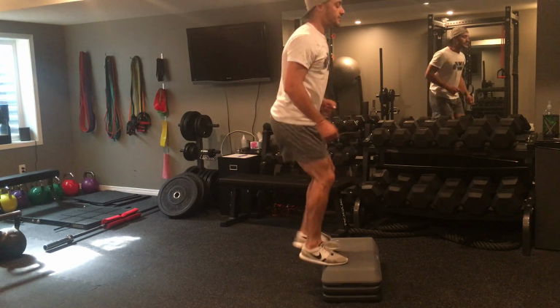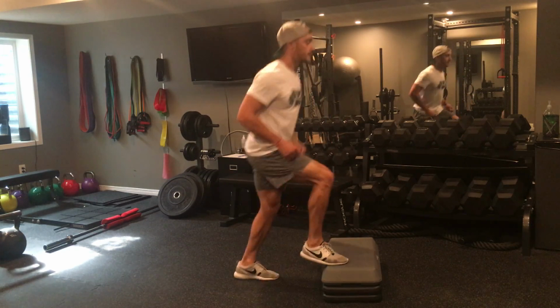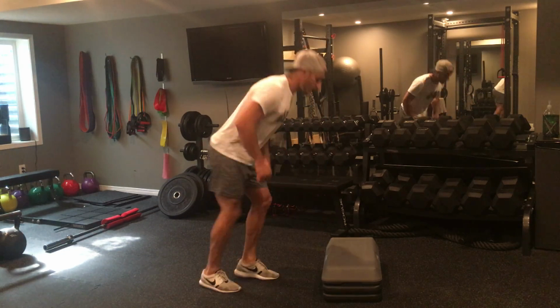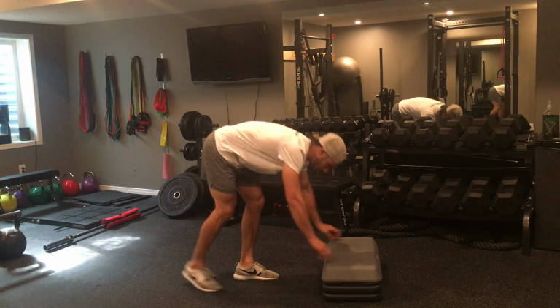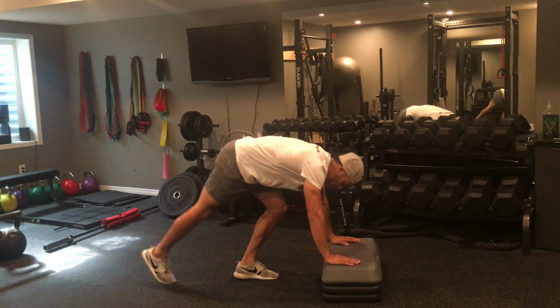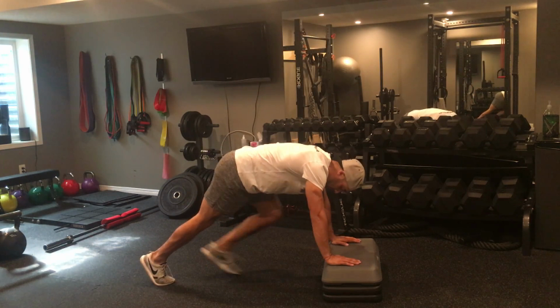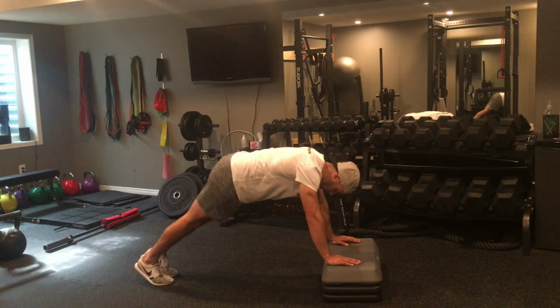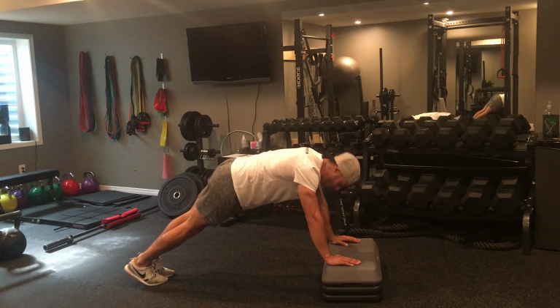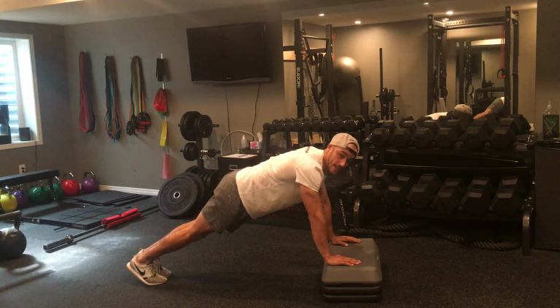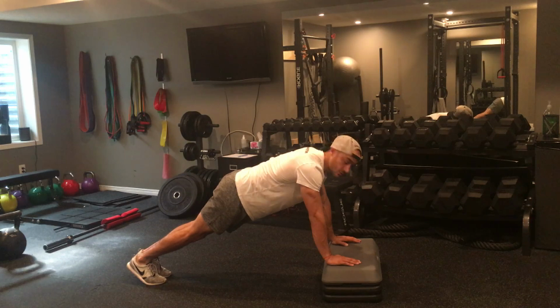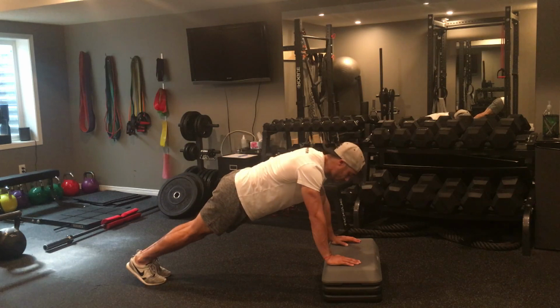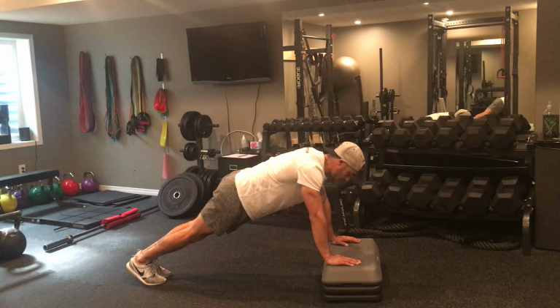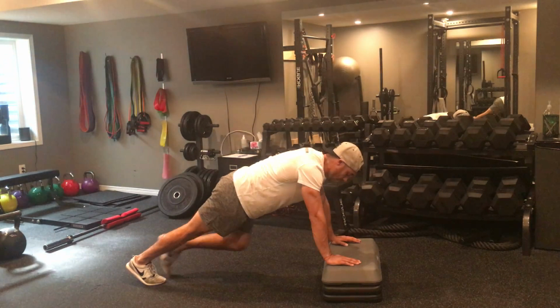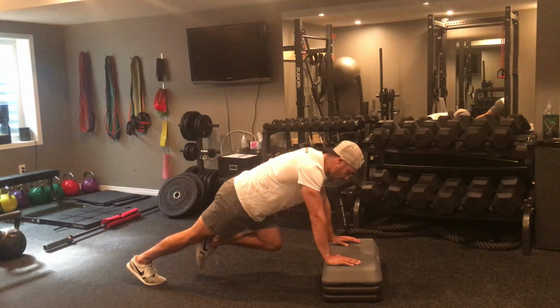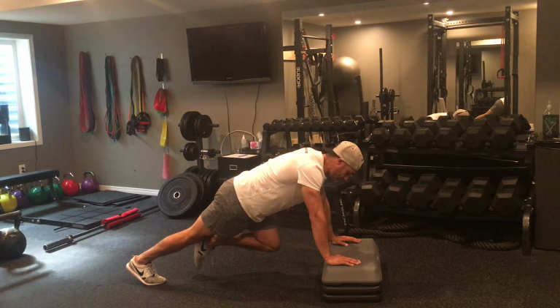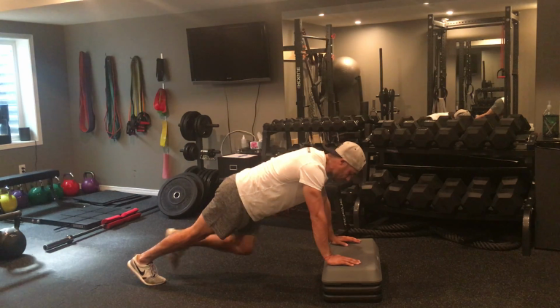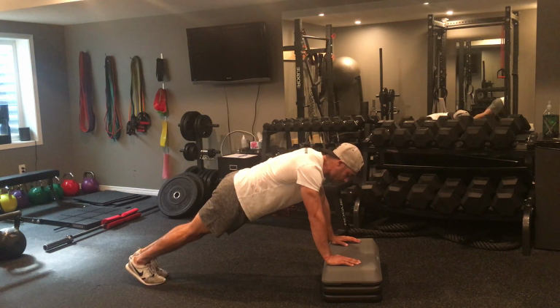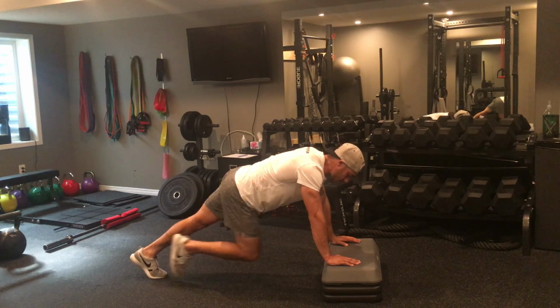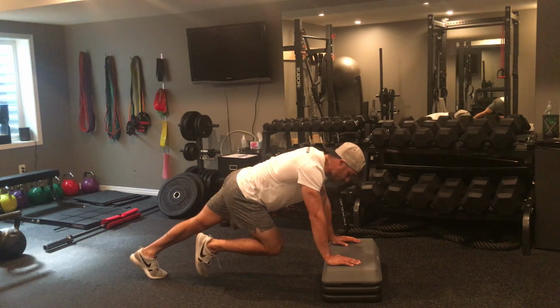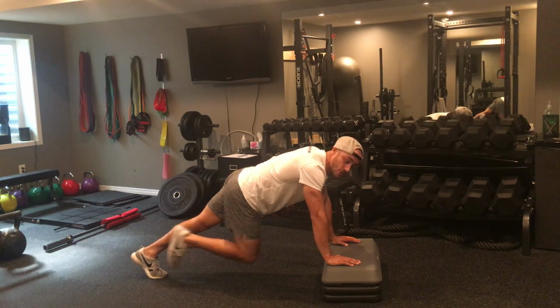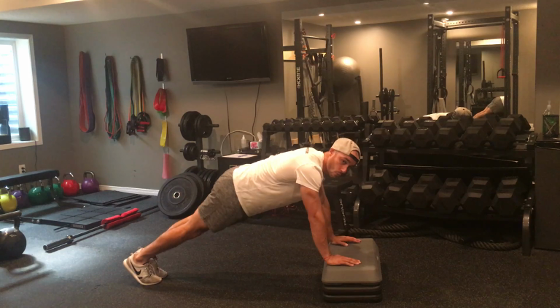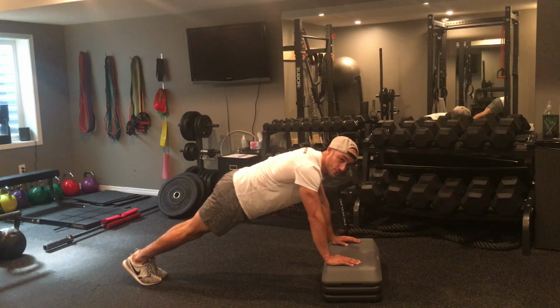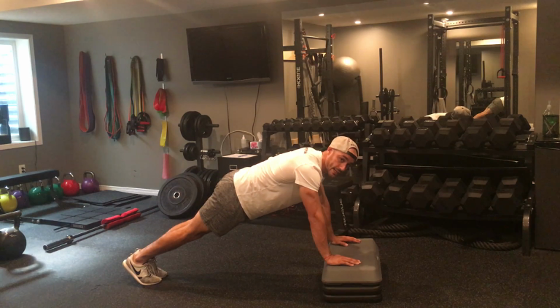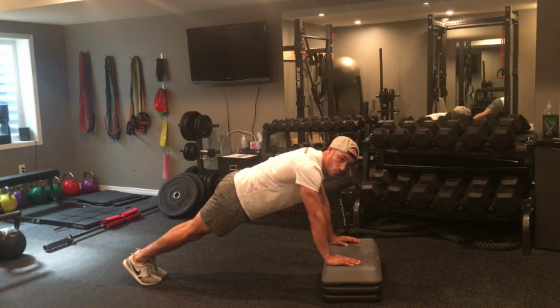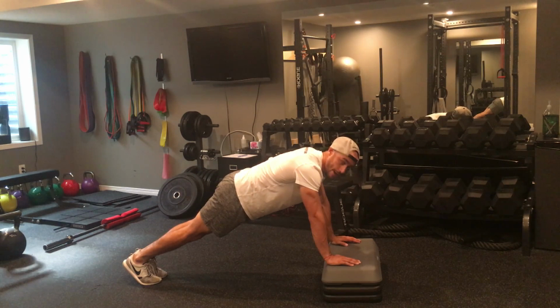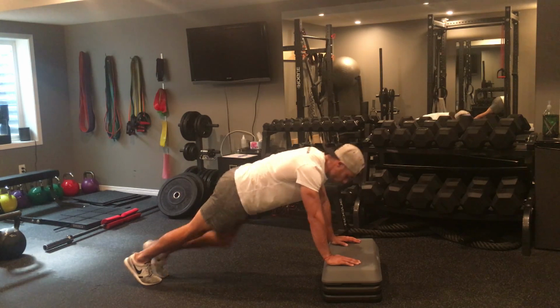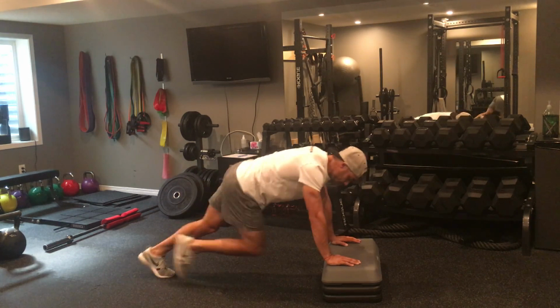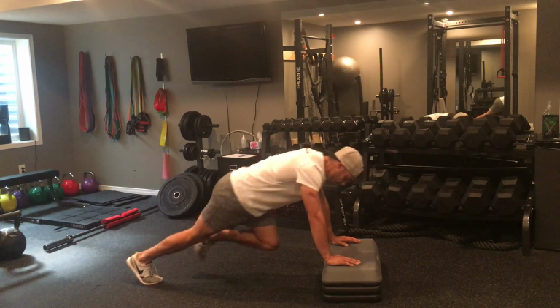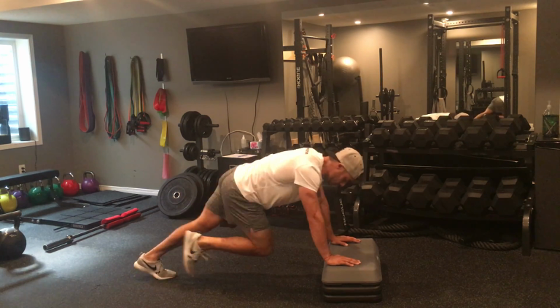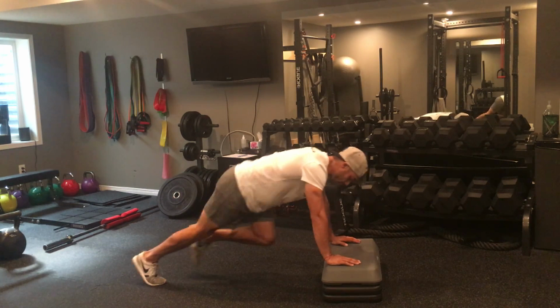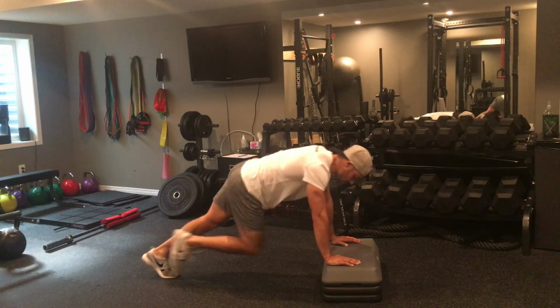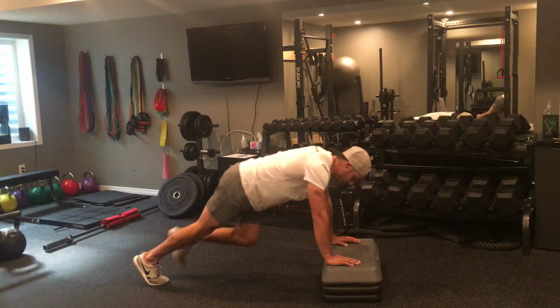The second exercise you're going to perform is mountain climbers. I'm getting down into a push-up position. I'm driving my hip into 90 degrees and I'm switching. One per side counts as one rep. So in real time, this is what my mountain climbers look like.